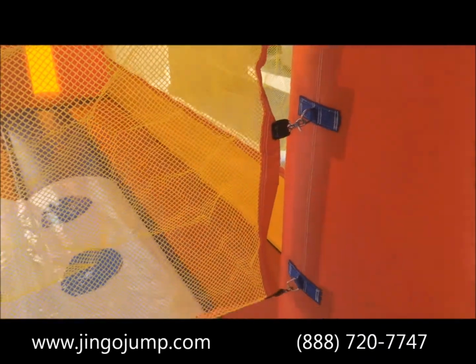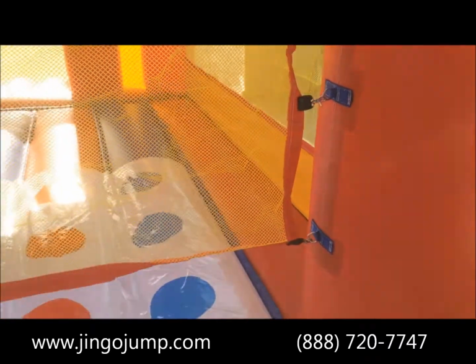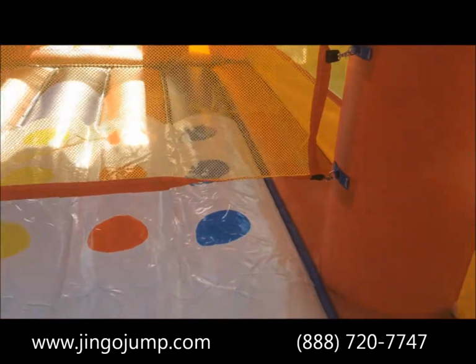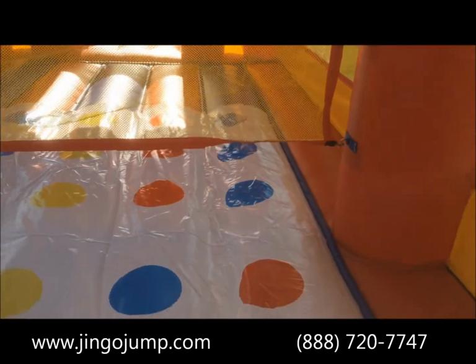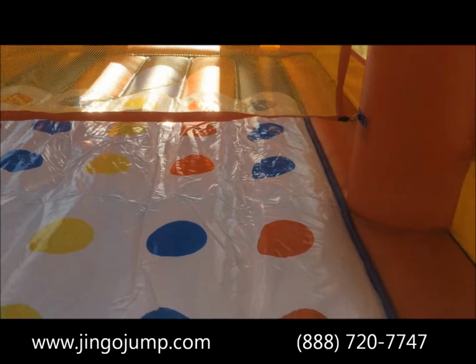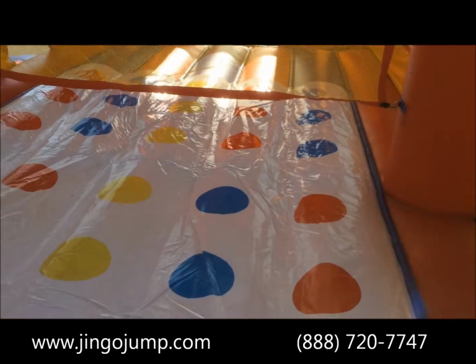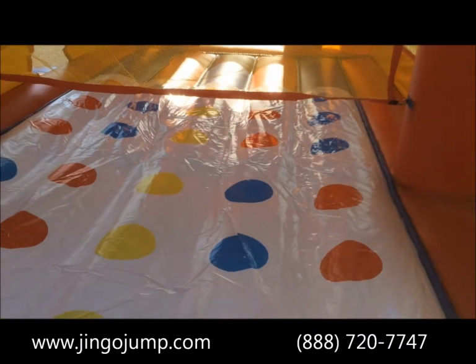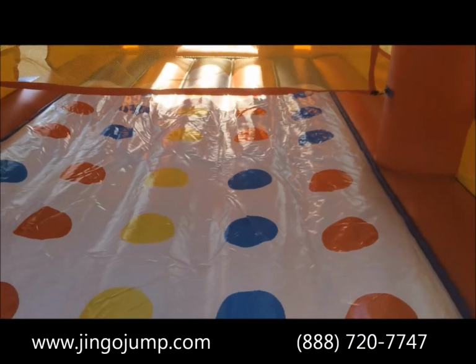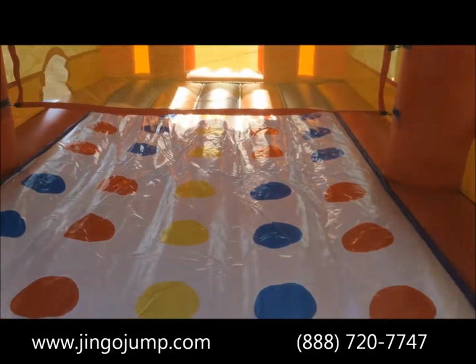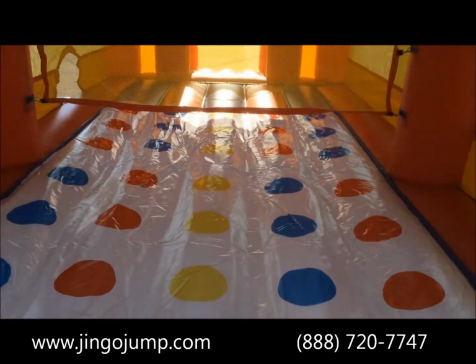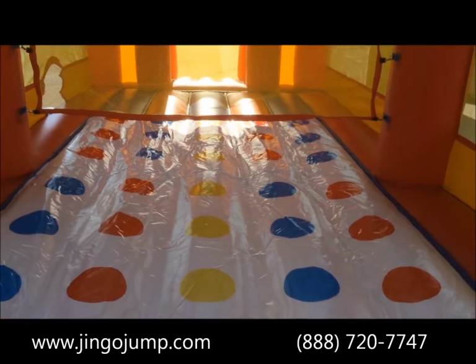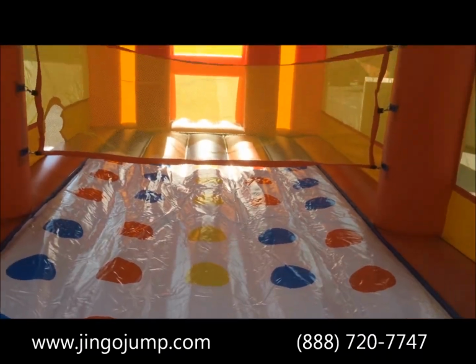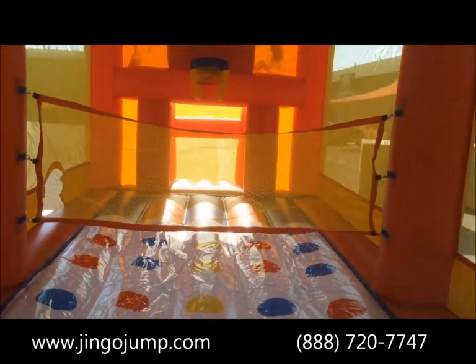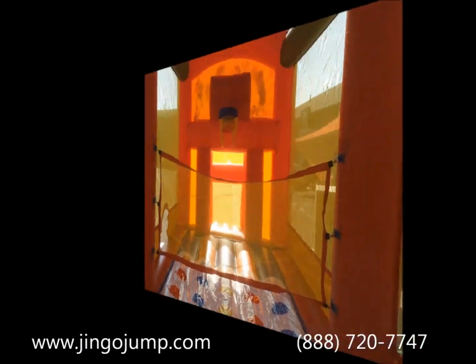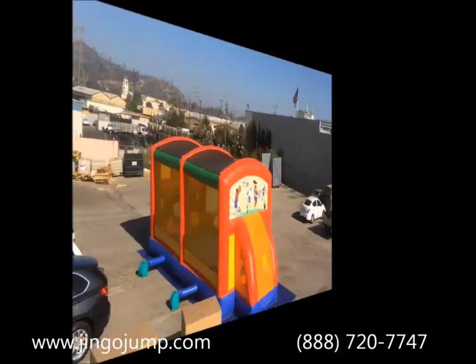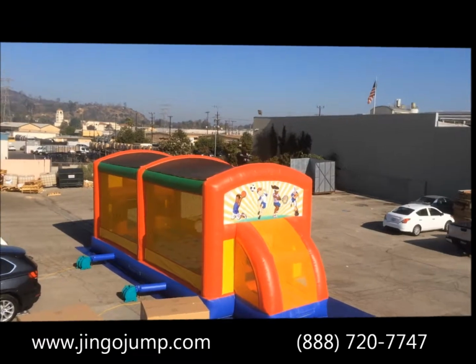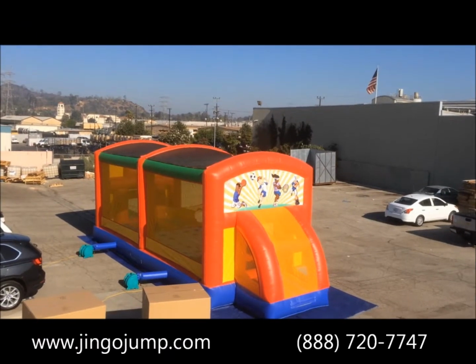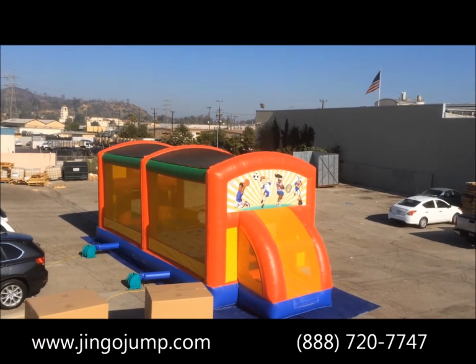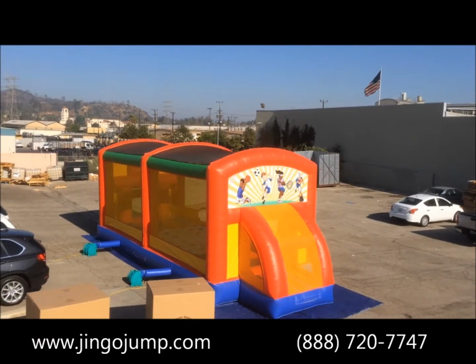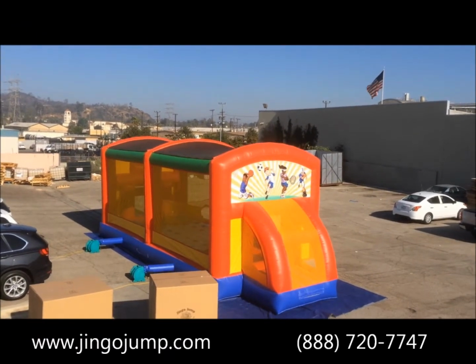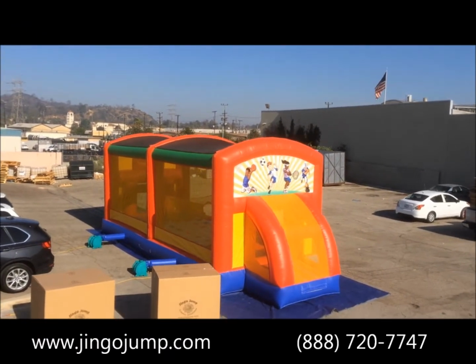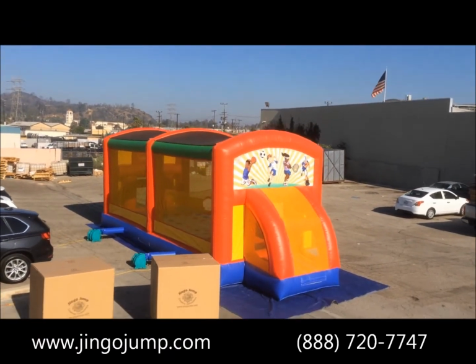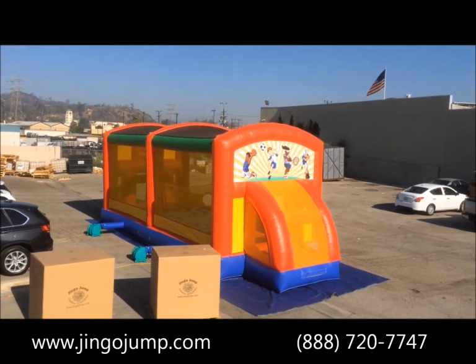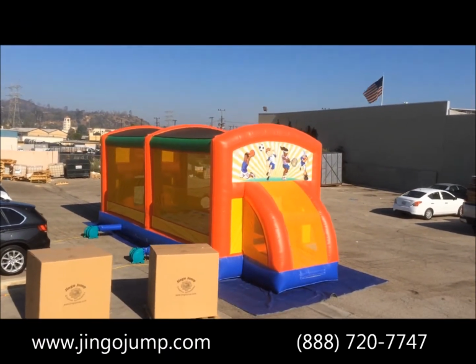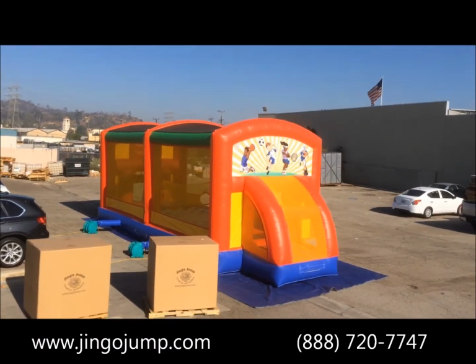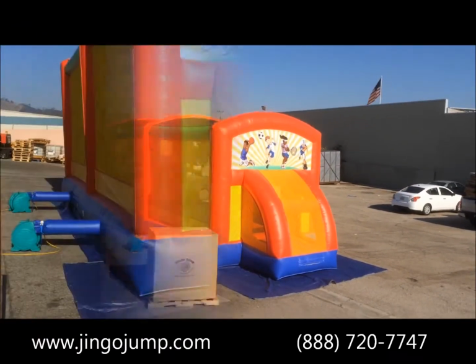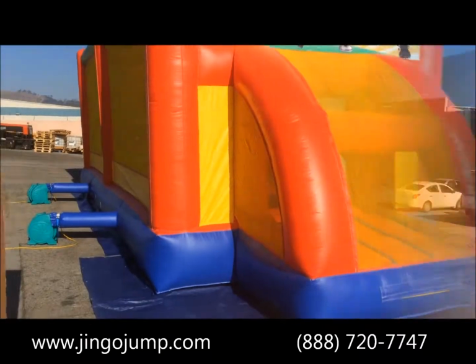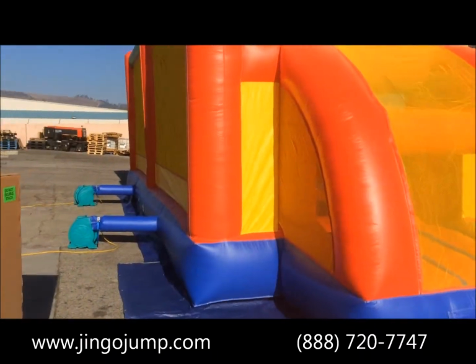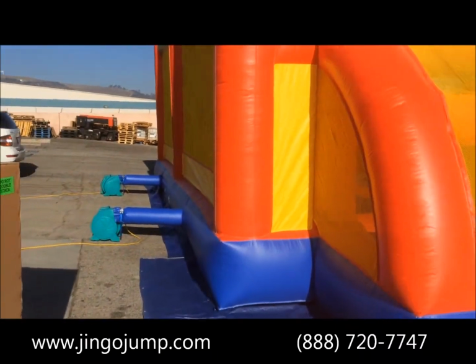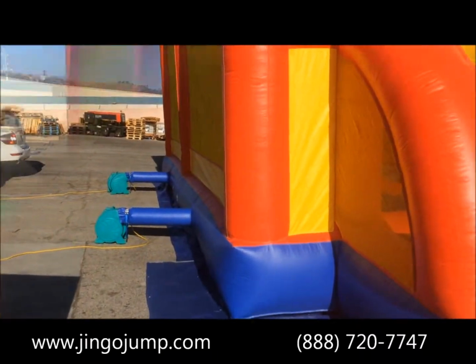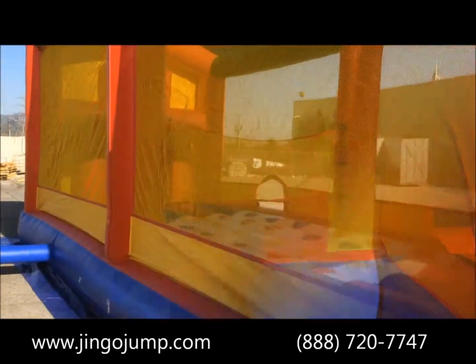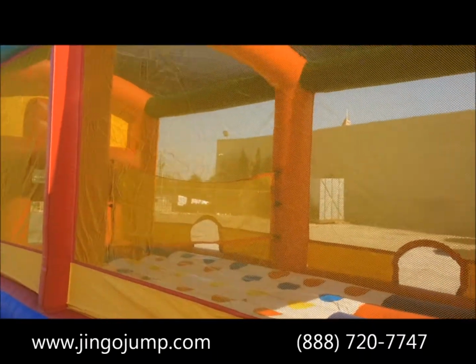The spacious bouncing area is perfect for soccer or basketball, allowing for exciting play. This Sports Club game gets kids involved in multi-activity interactive games full of fun and excitement.